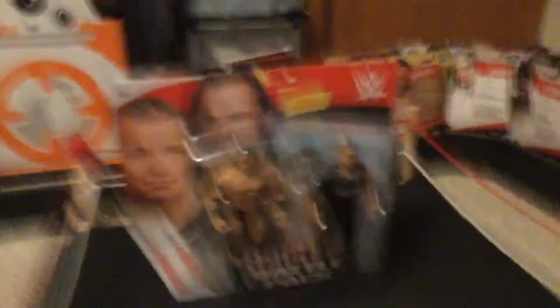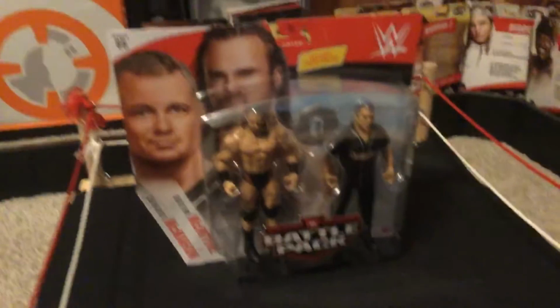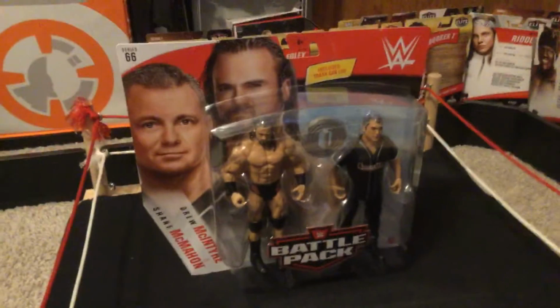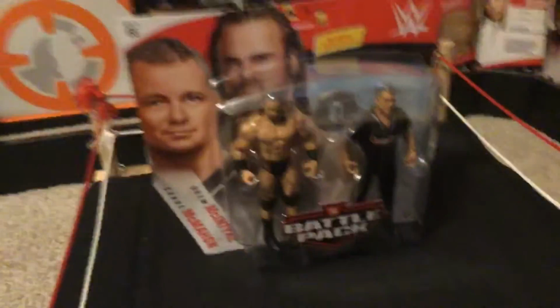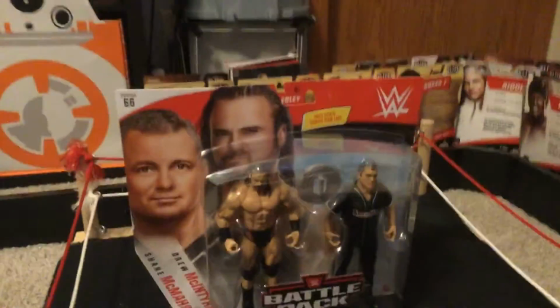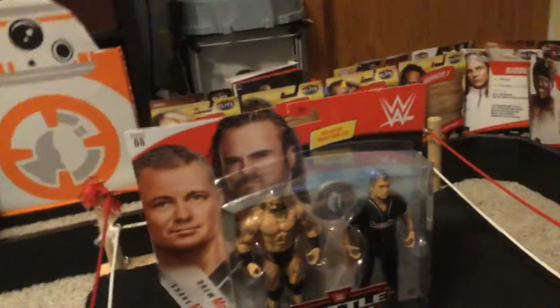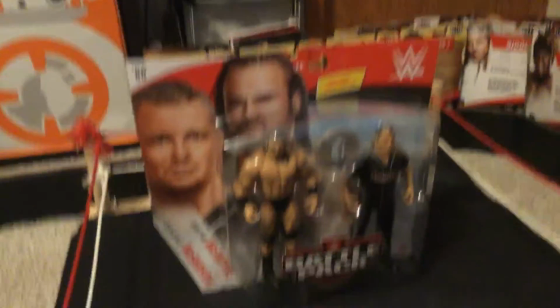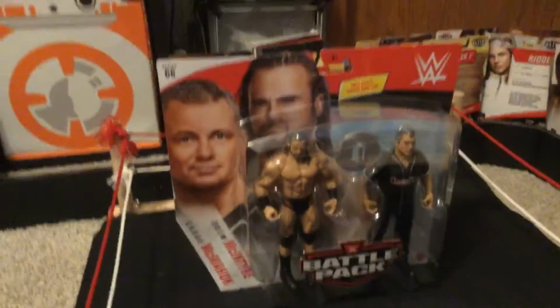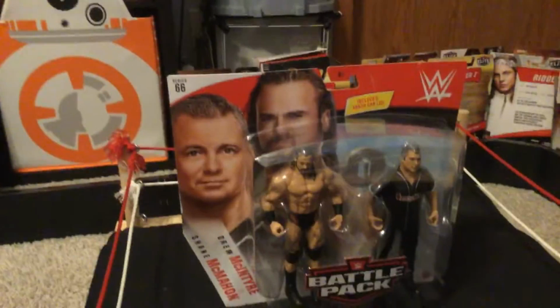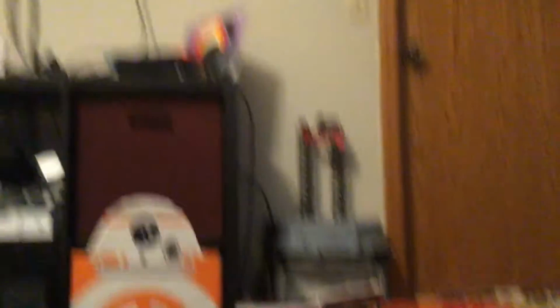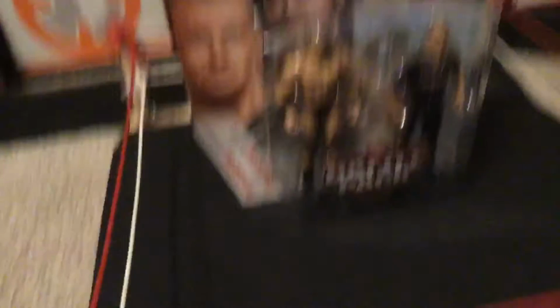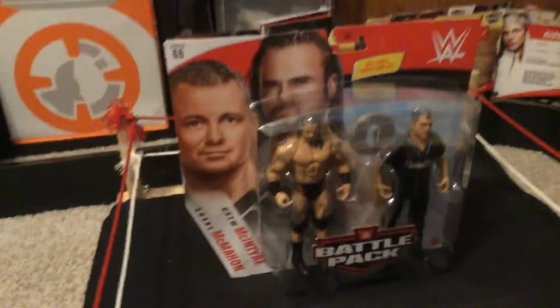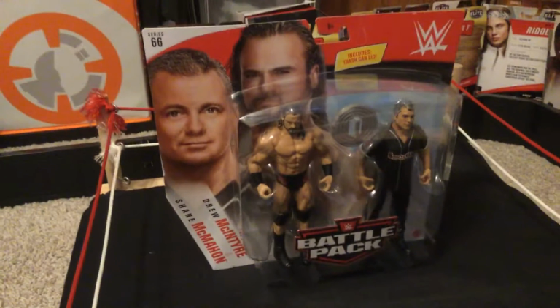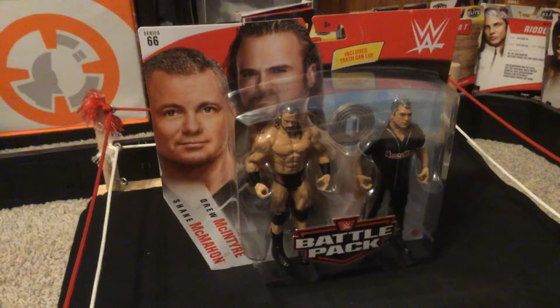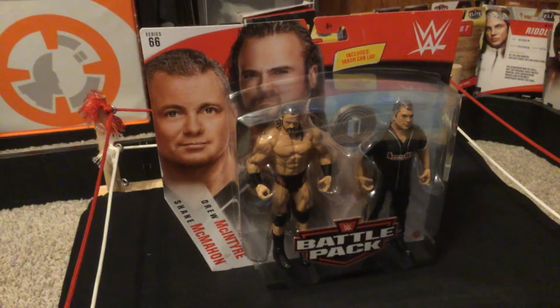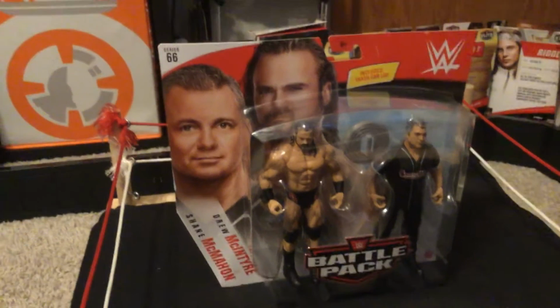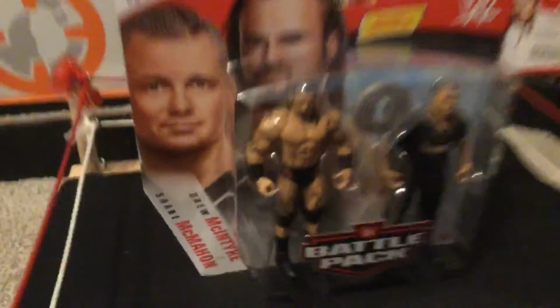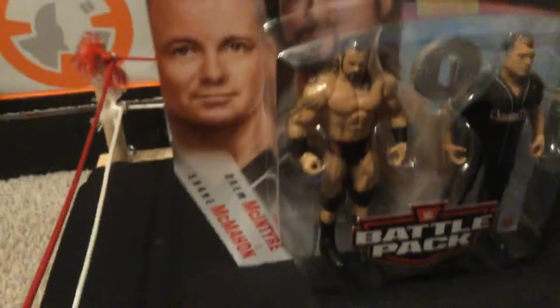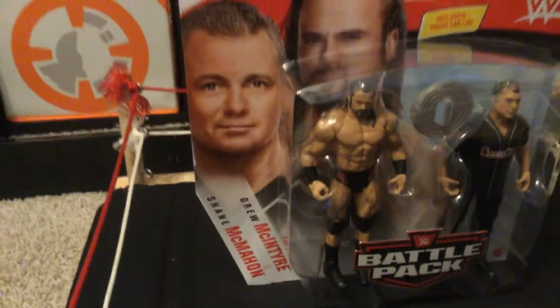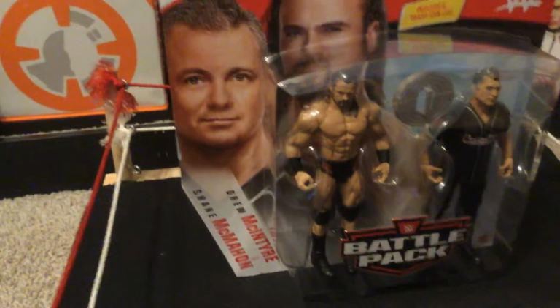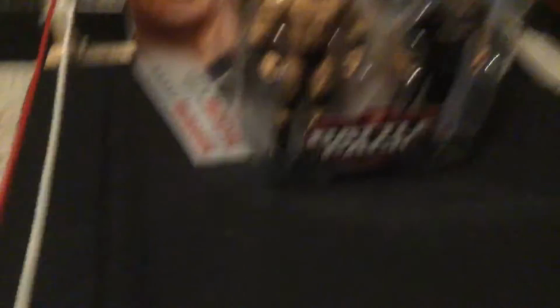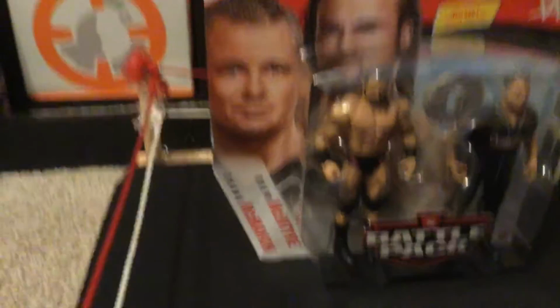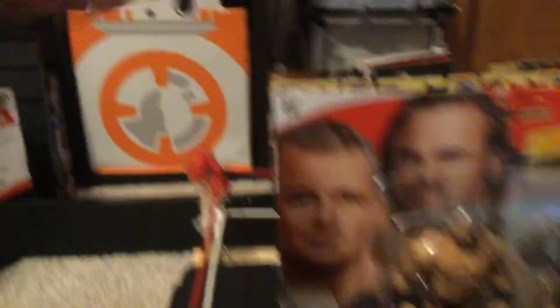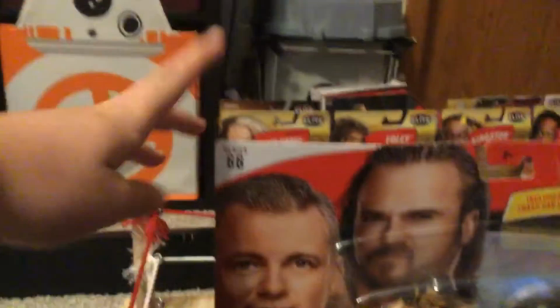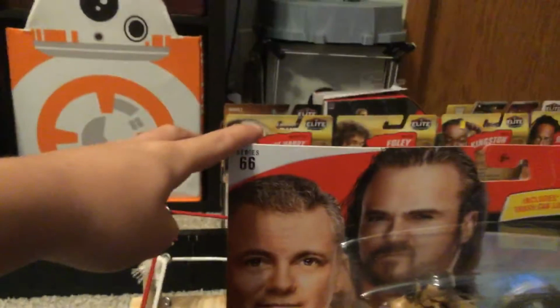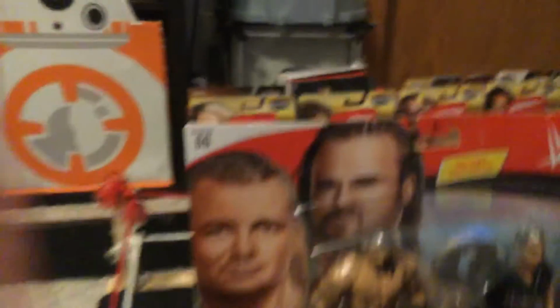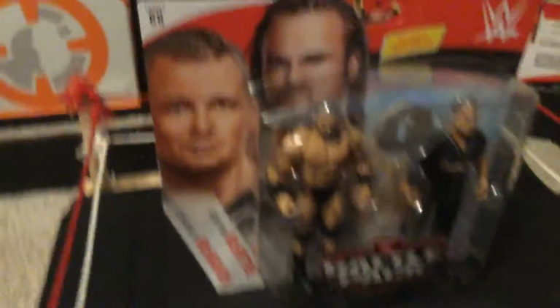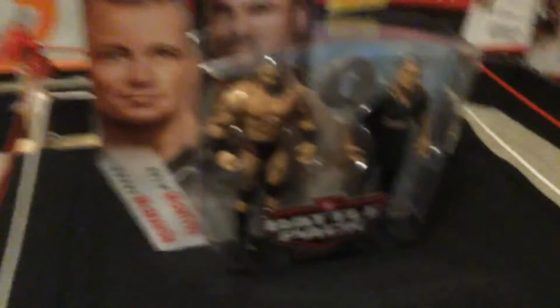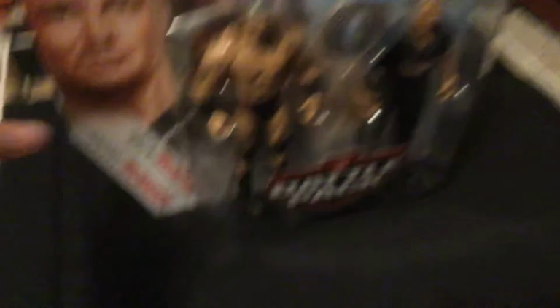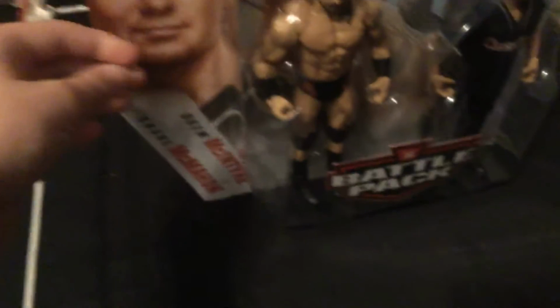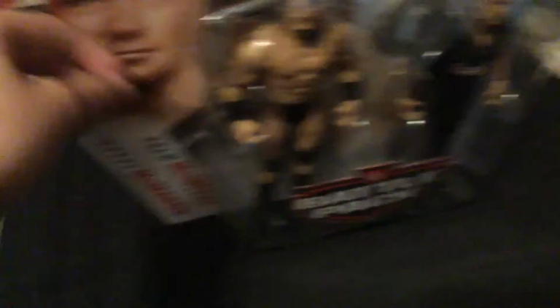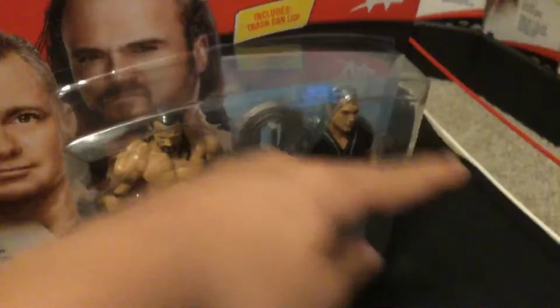Hey guys, welcome back to another video. Today I will be opening Battle Pack Series 66, Drew McIntyre and Shane McMahon.